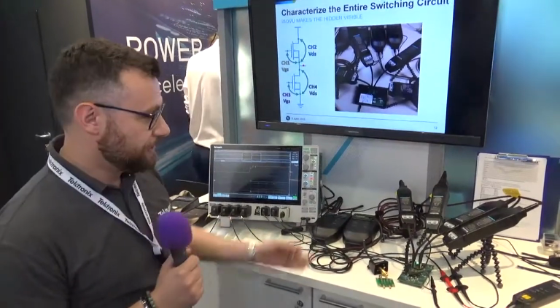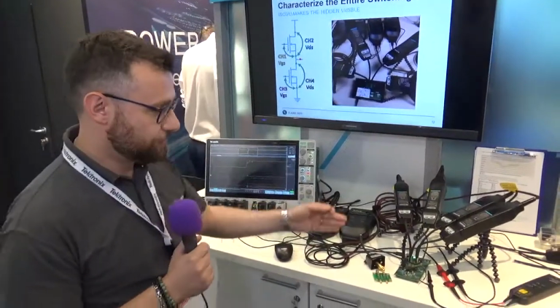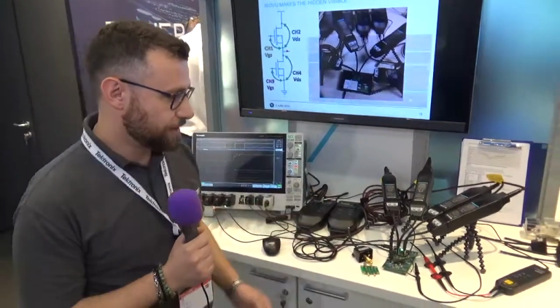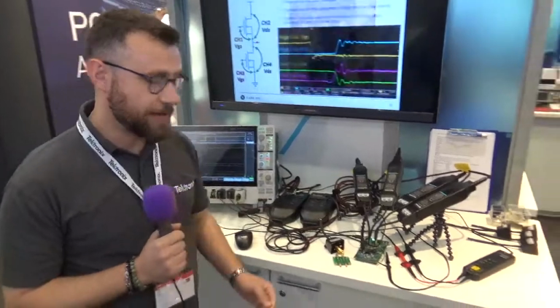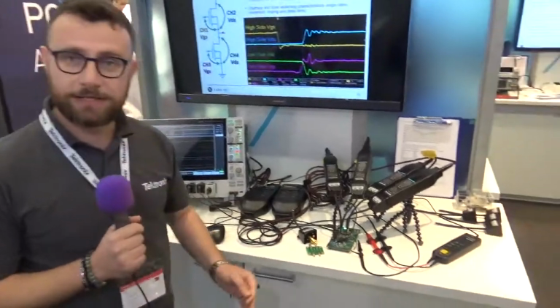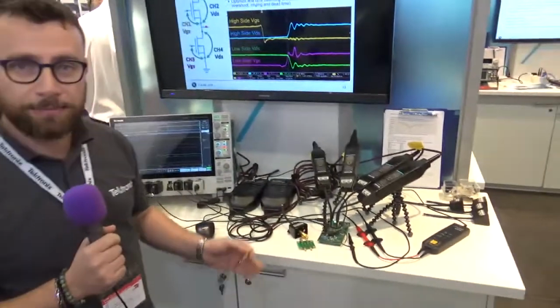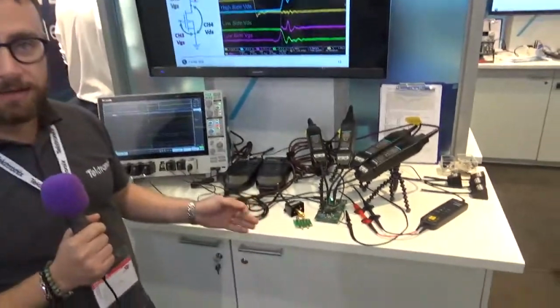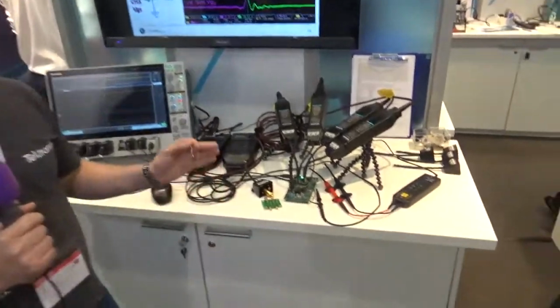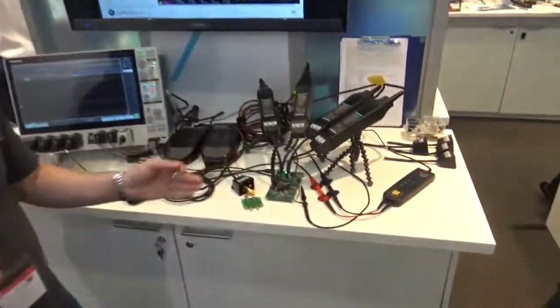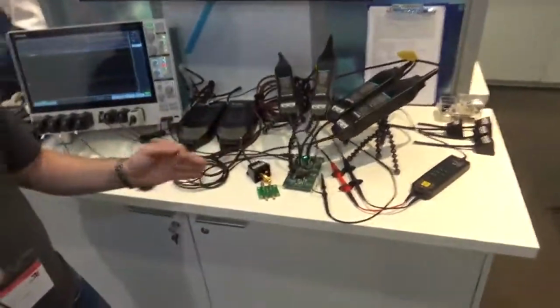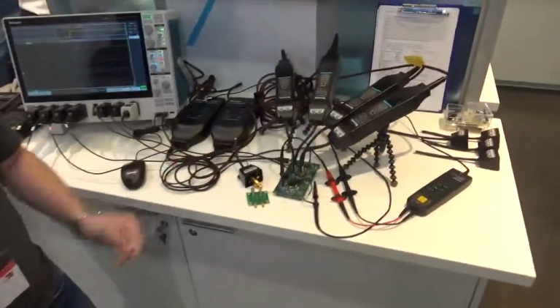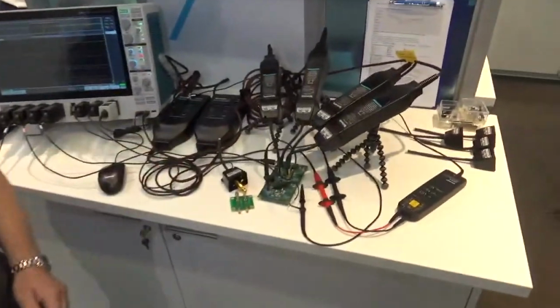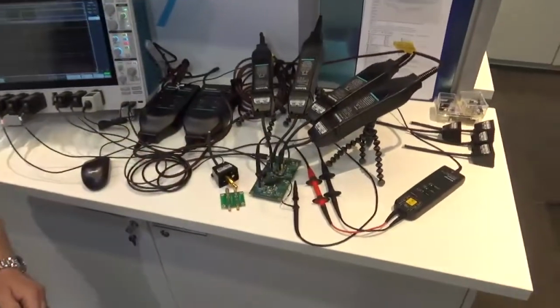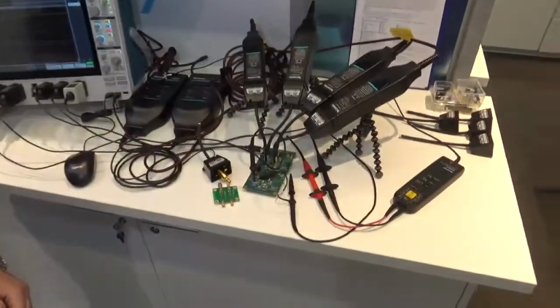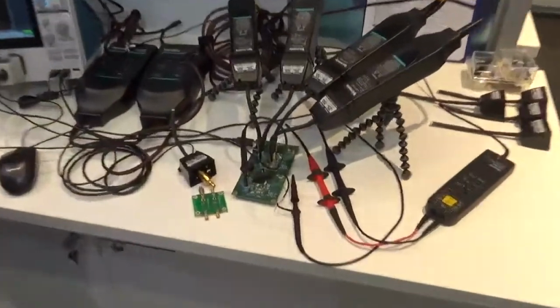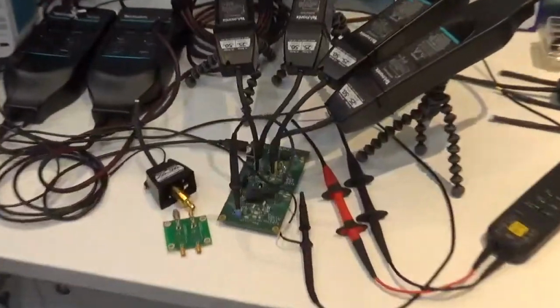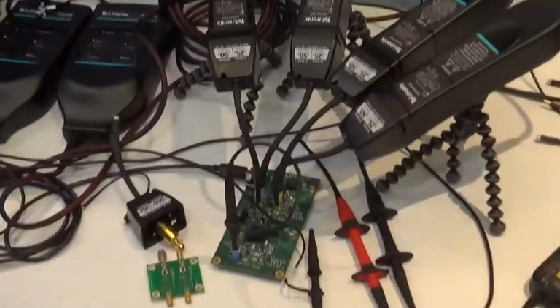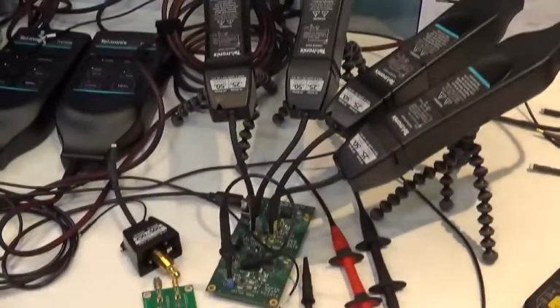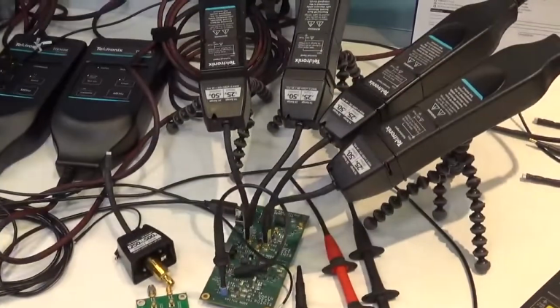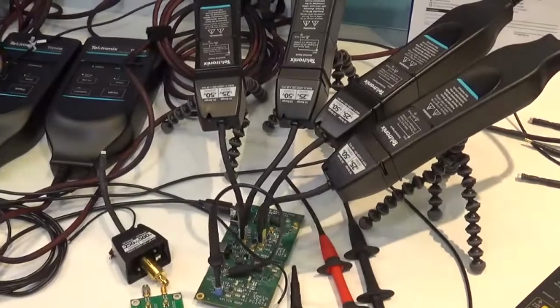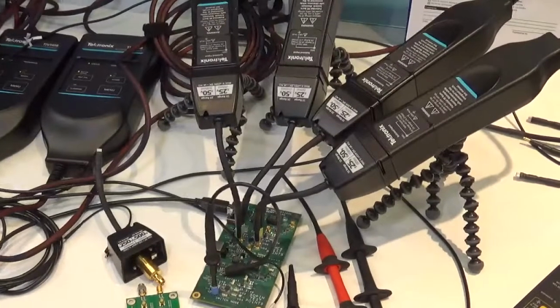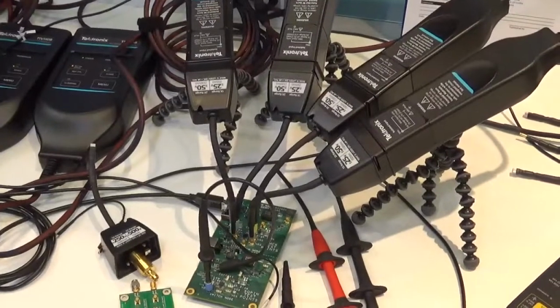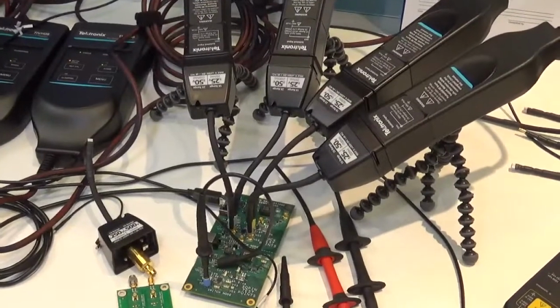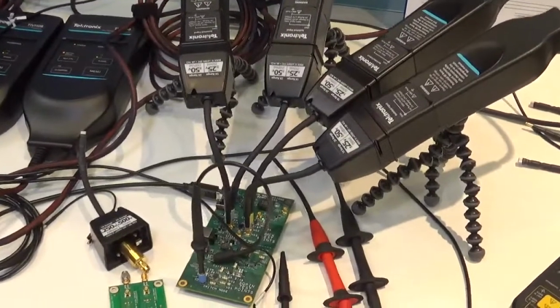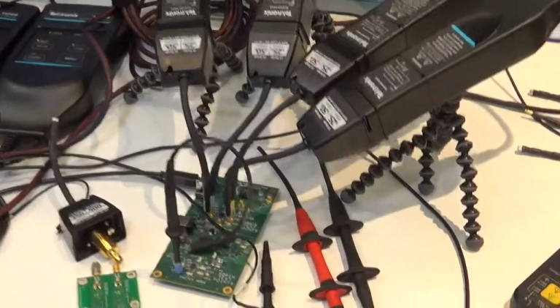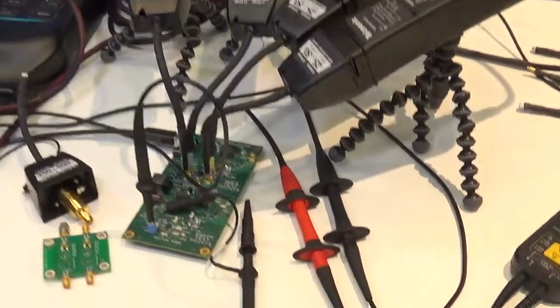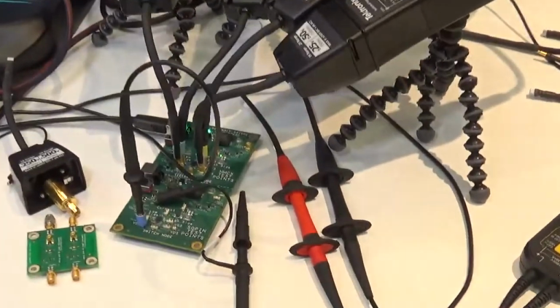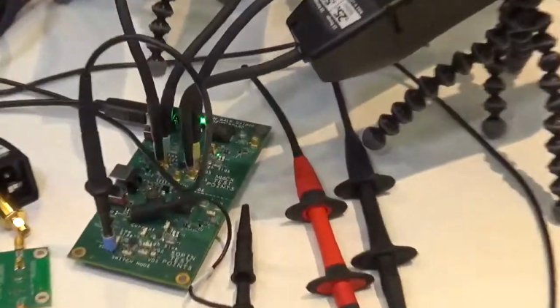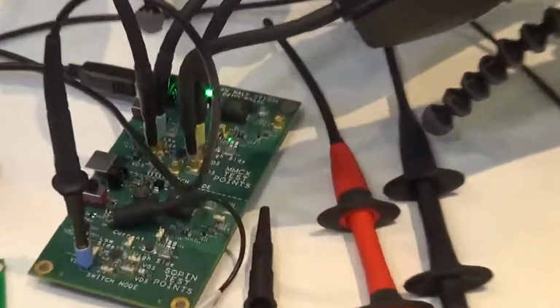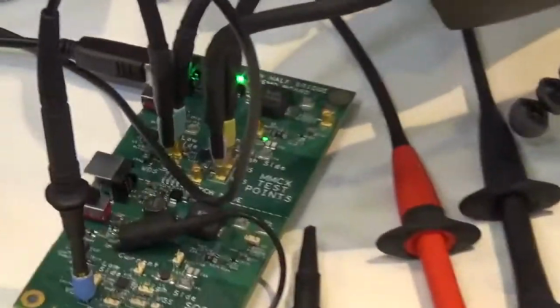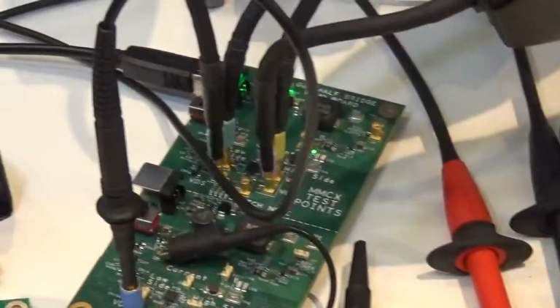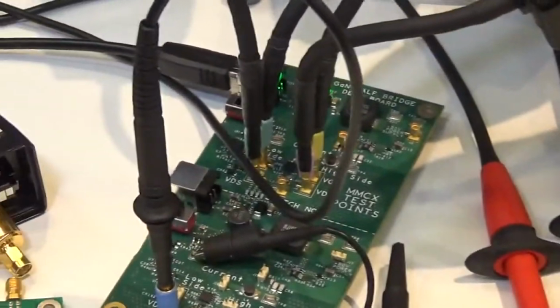If you need to characterize the dynamic behavior of your GaN devices, what's better than an isolated system that allows you to have high bandwidth and high common mode rejection?